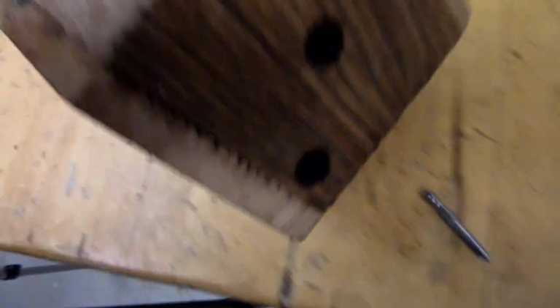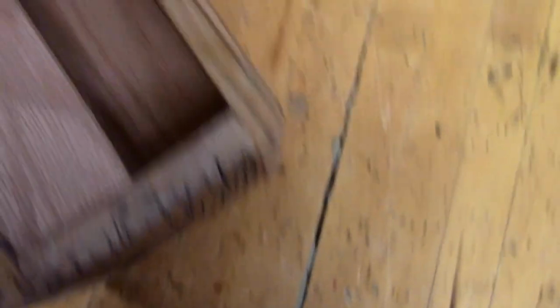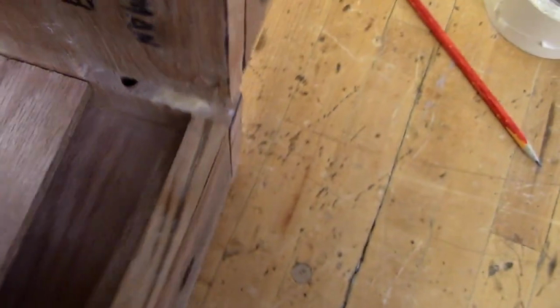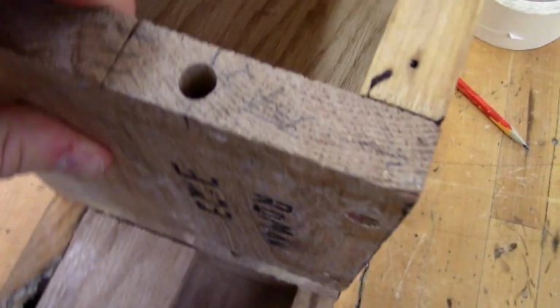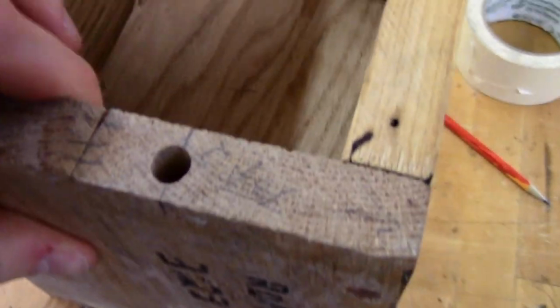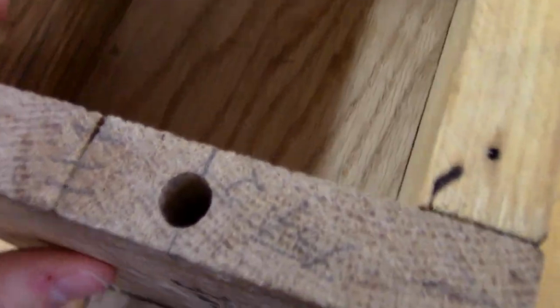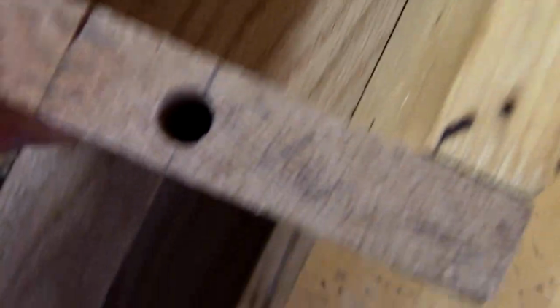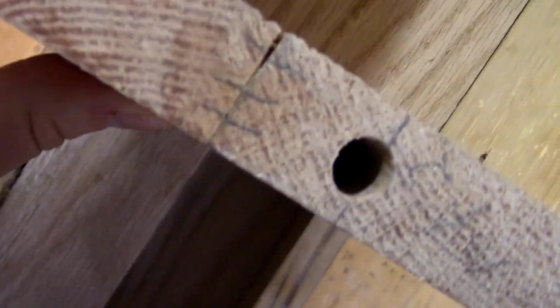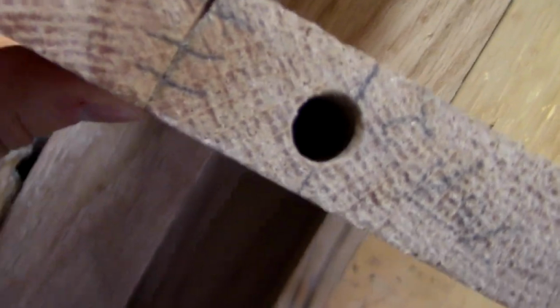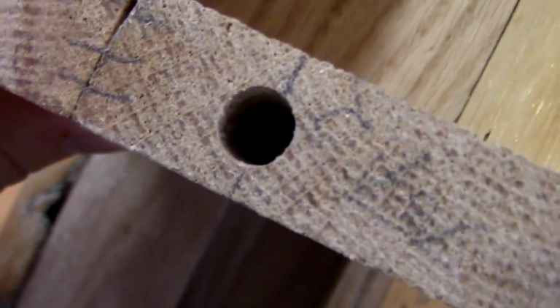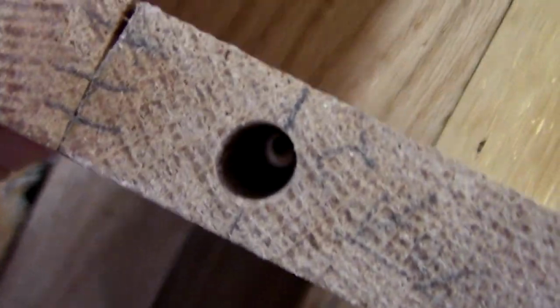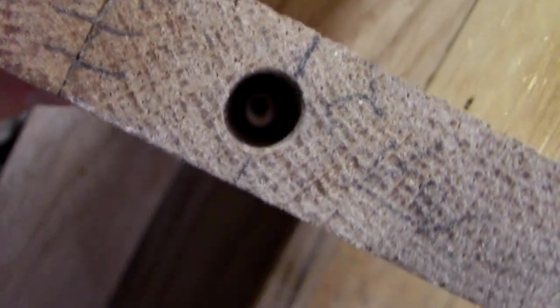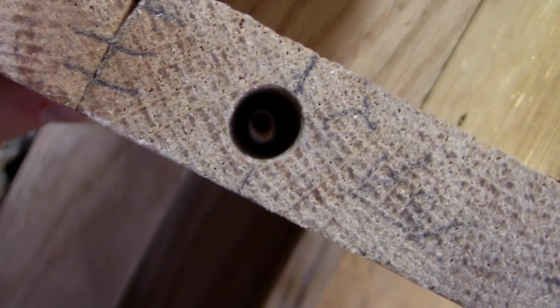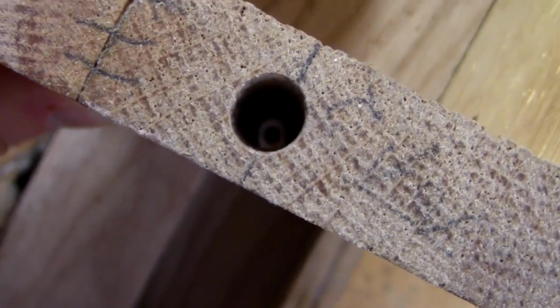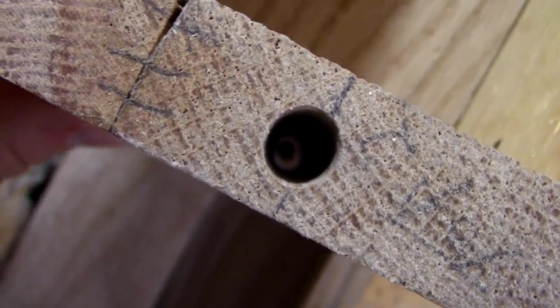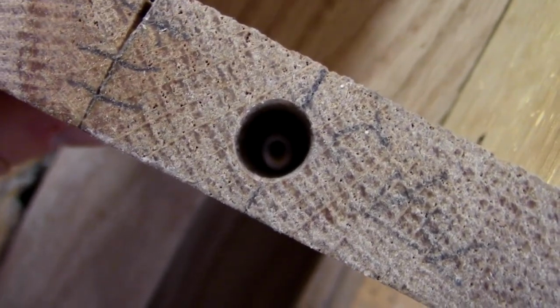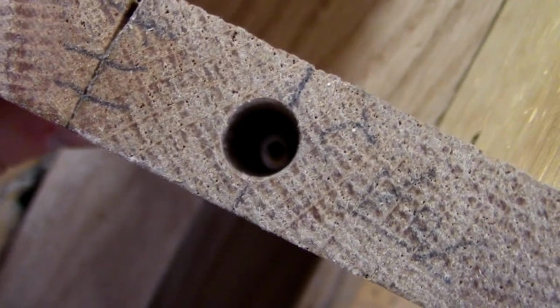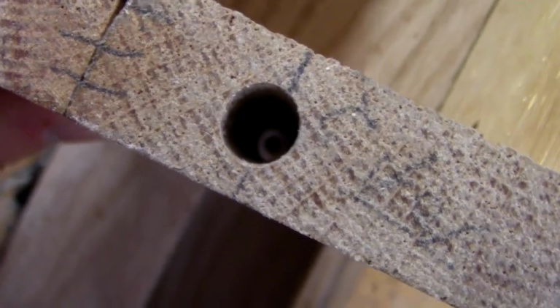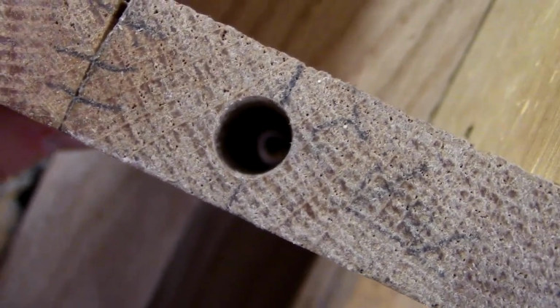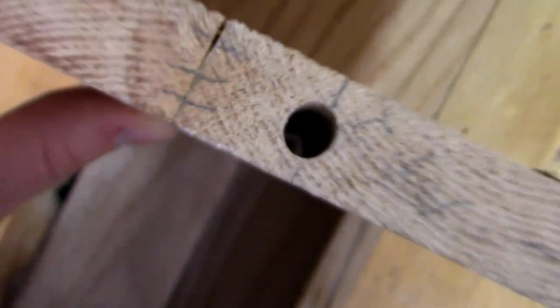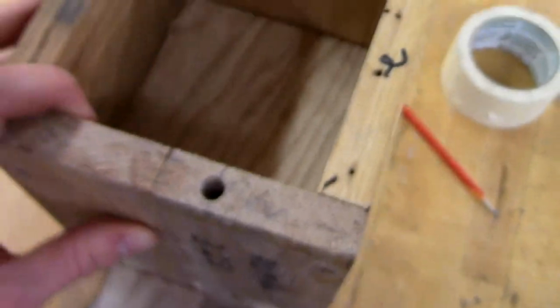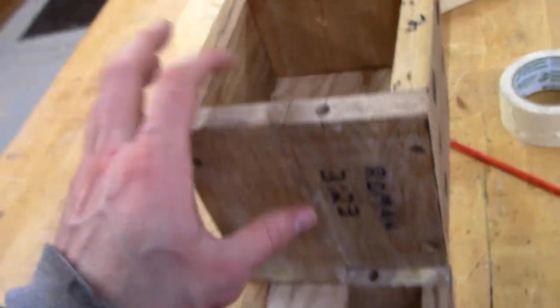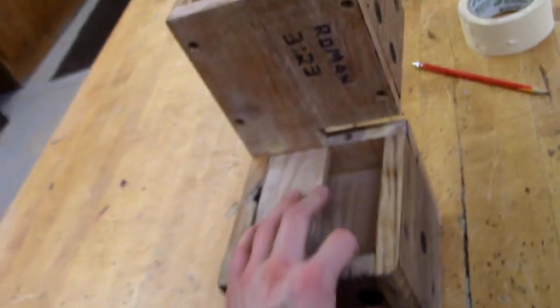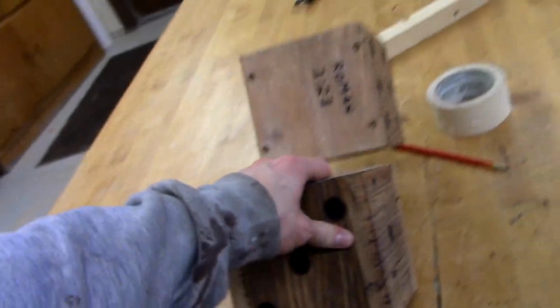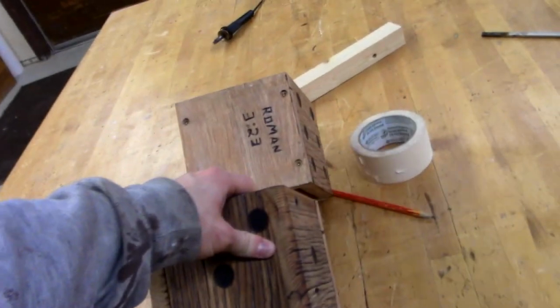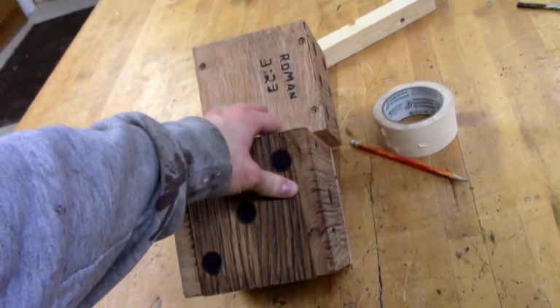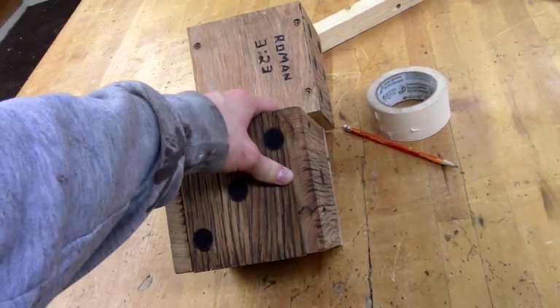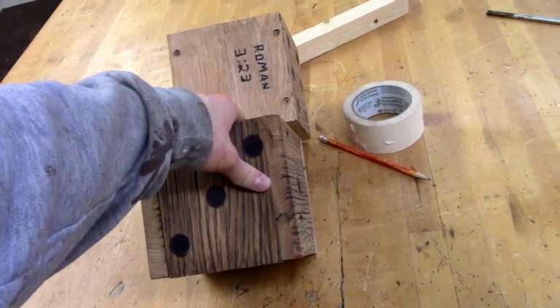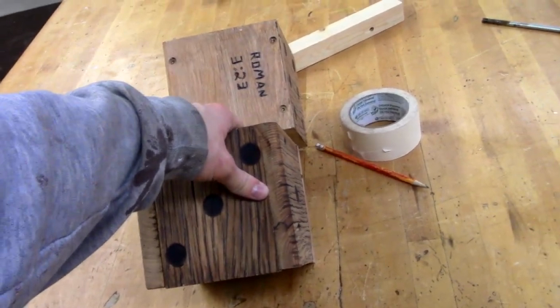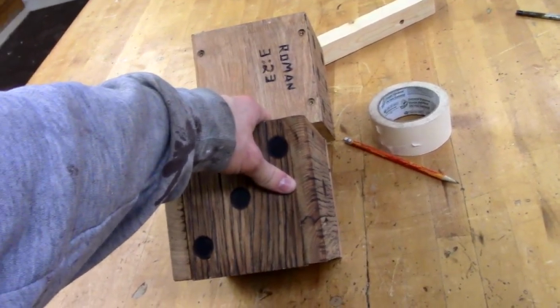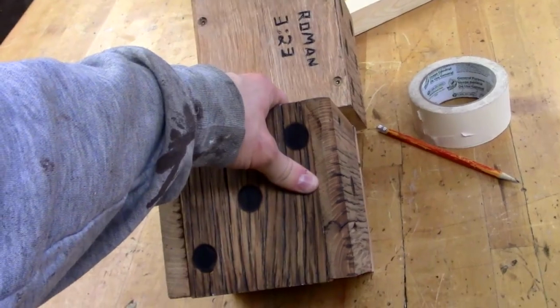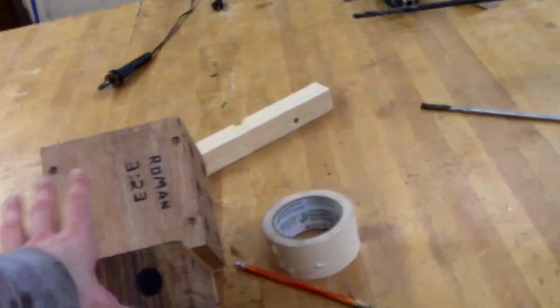Okay guys, so that first attempt was a huge fail. The hole is not straight and it's kind of lumpy, and the rod was not going in and out very well. So let's run through that again, only this time do it right.